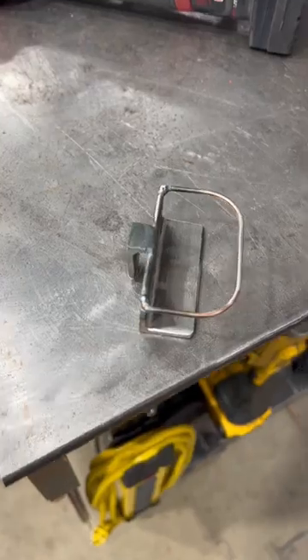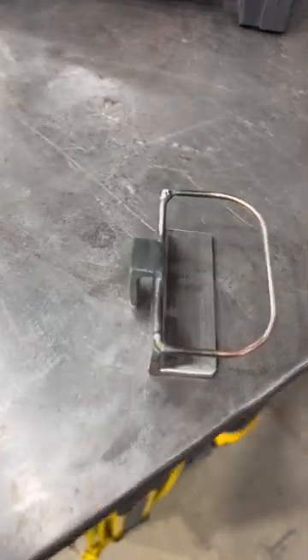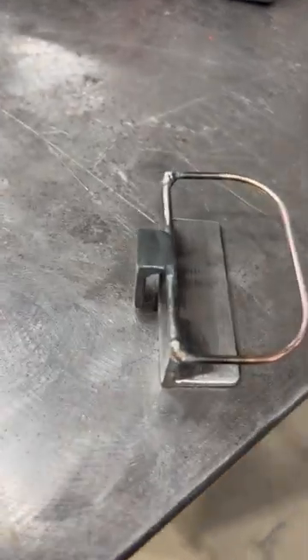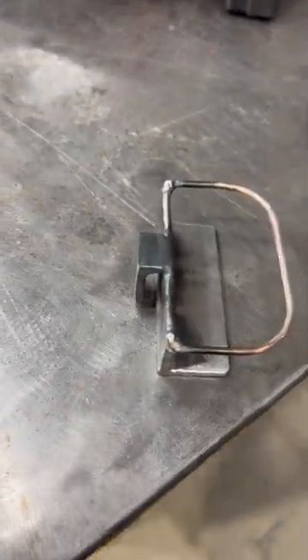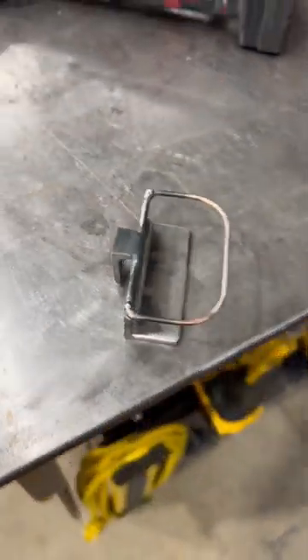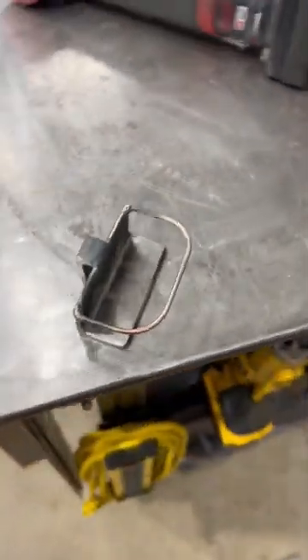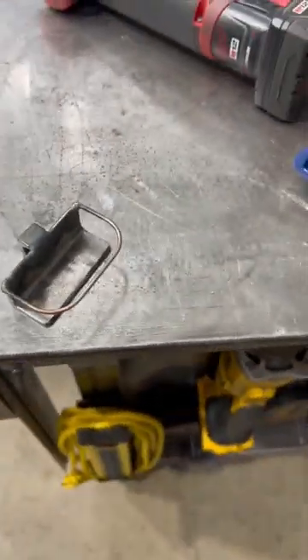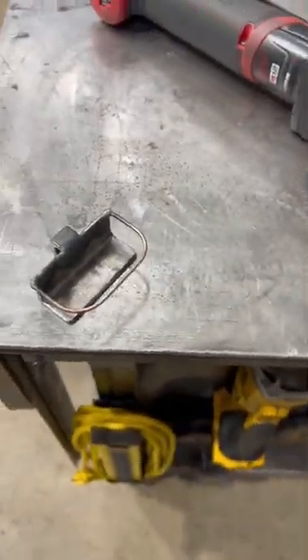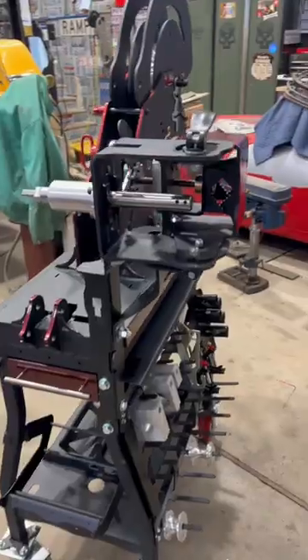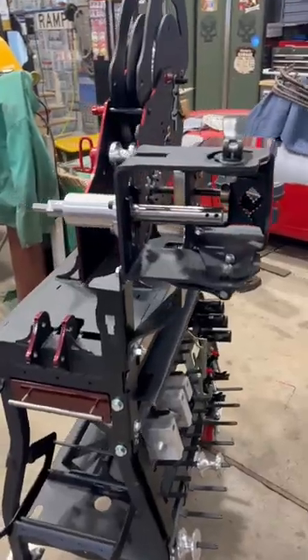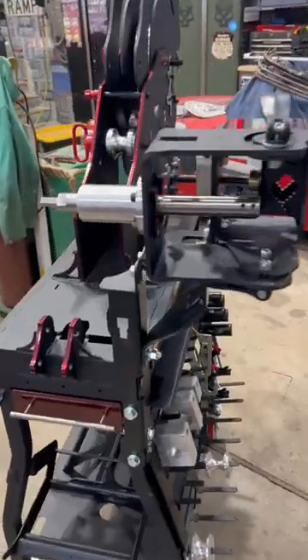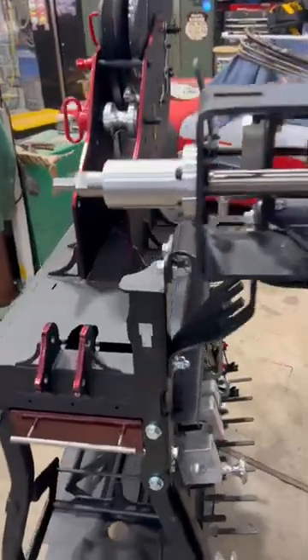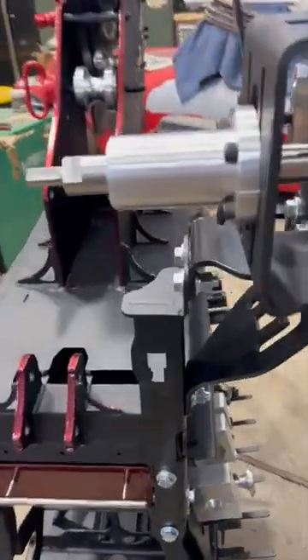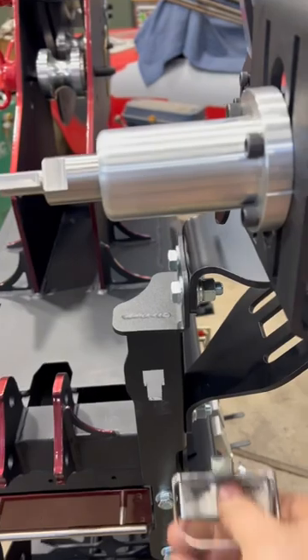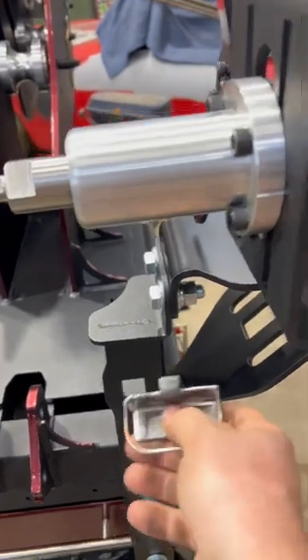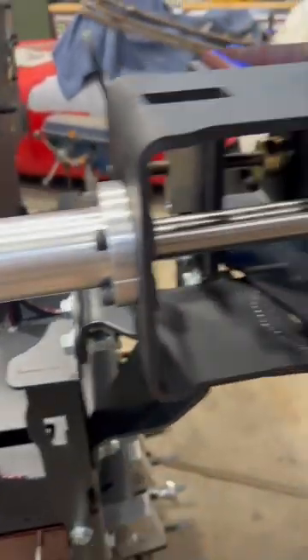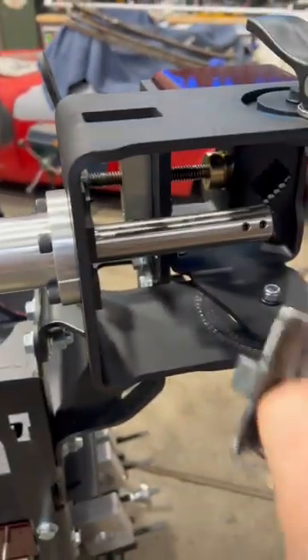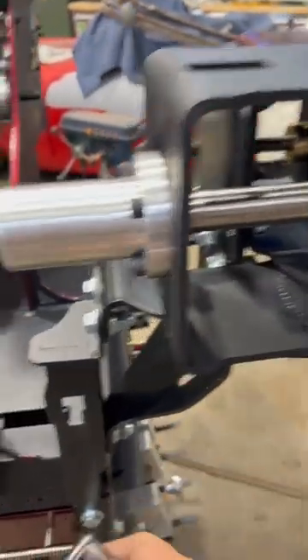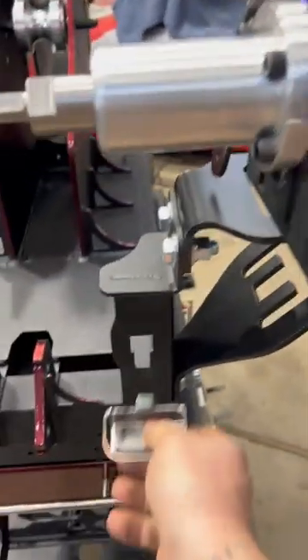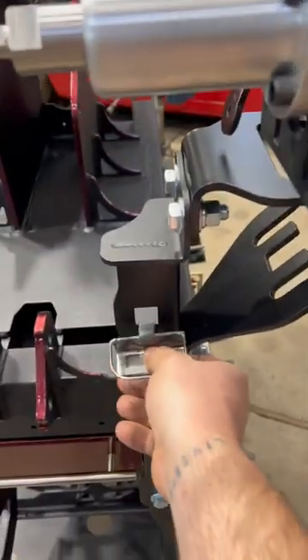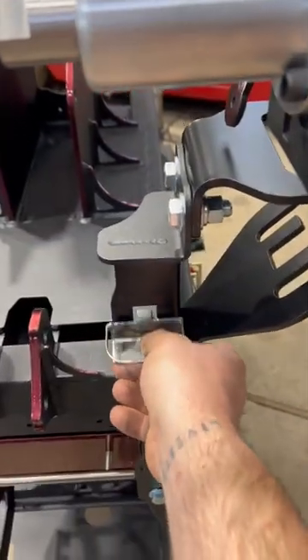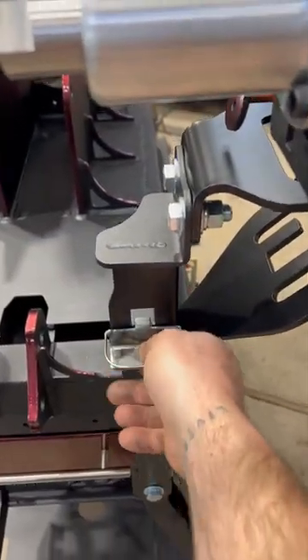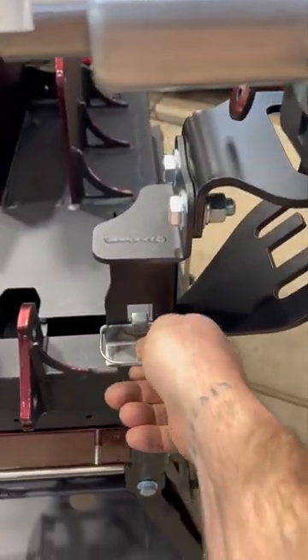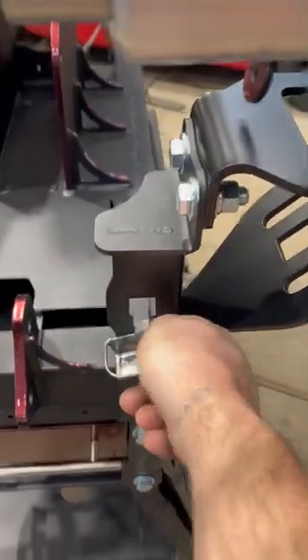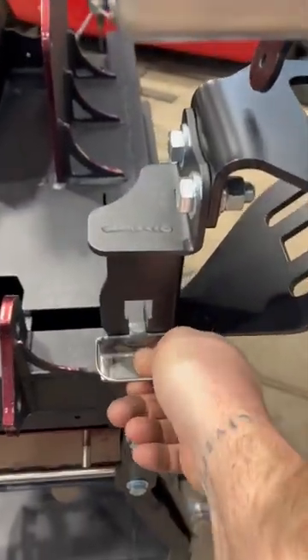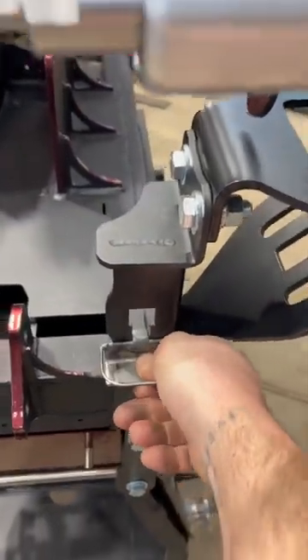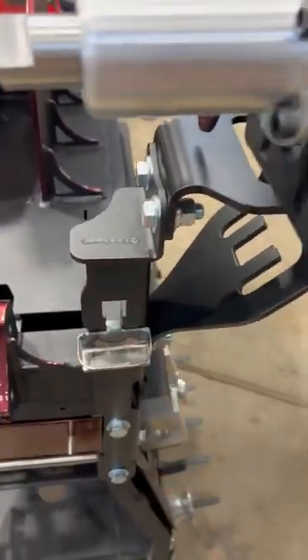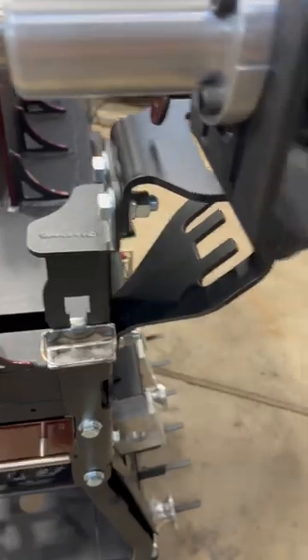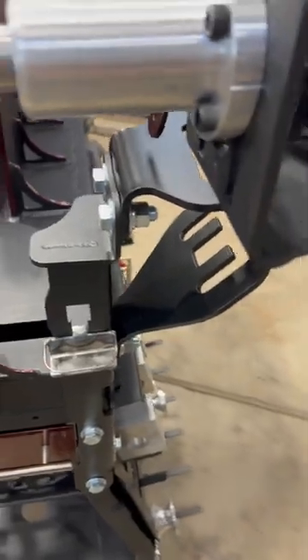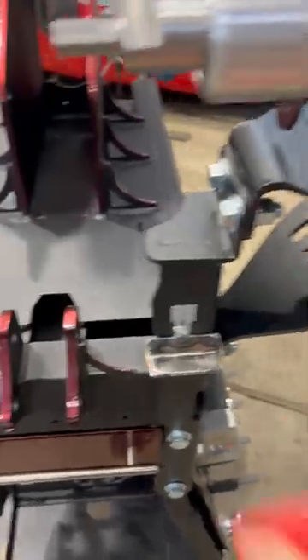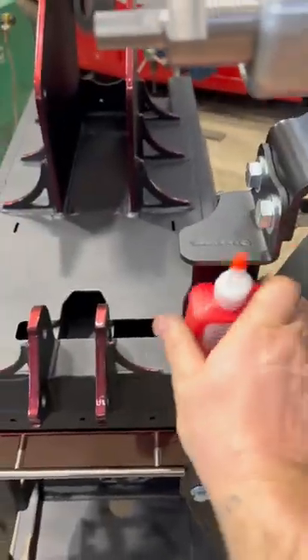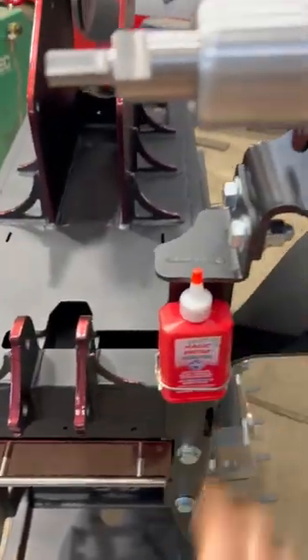Stupid invention of the day. Let me show you what it does. On my Rogue tubing bender I wanted a place to hold my cutting oil for the tubing notcher. So this guy goes in there and then voila.